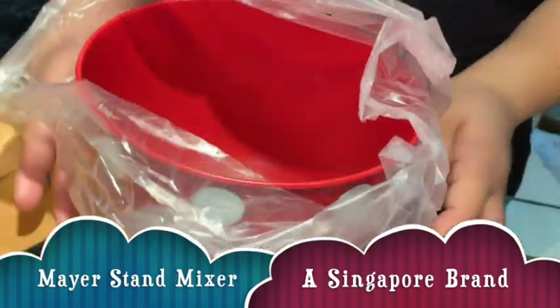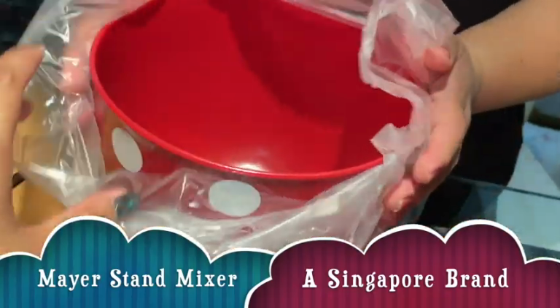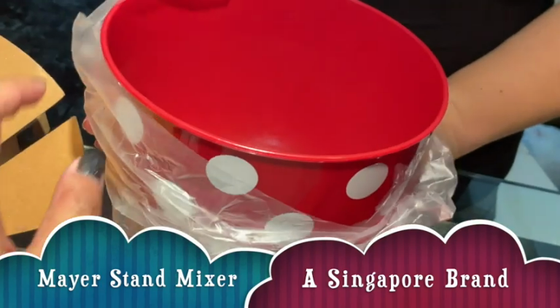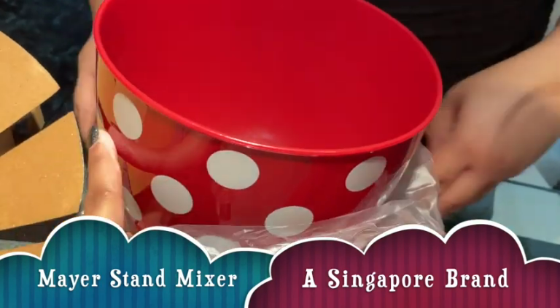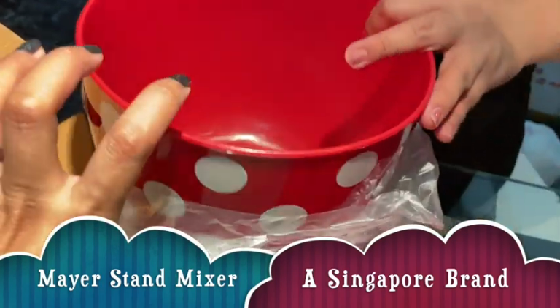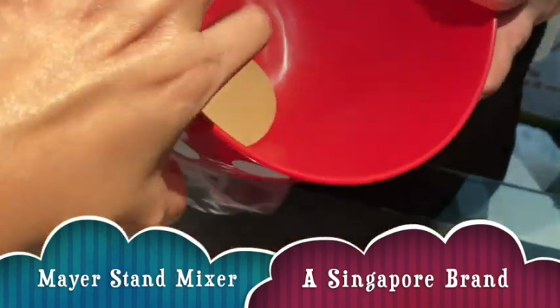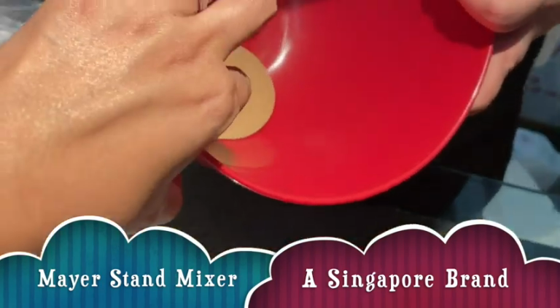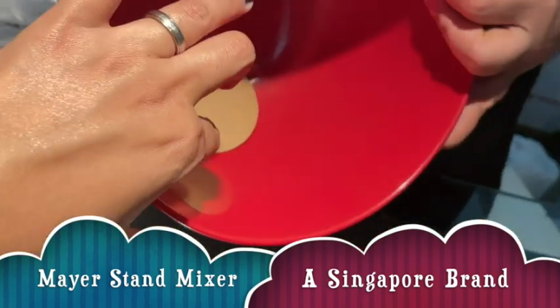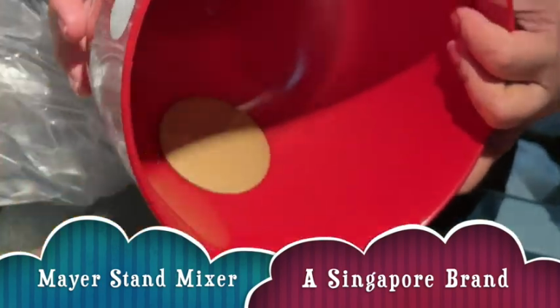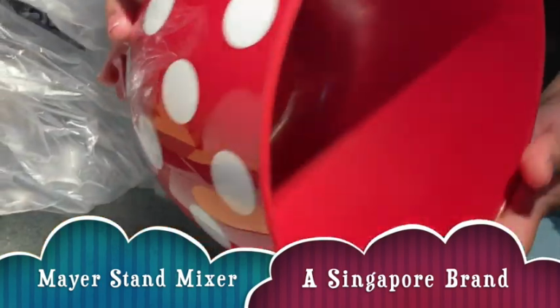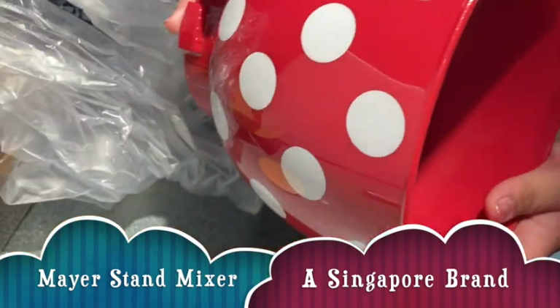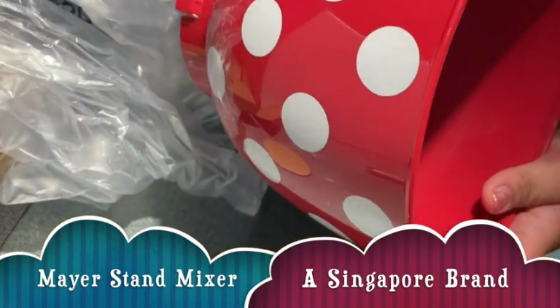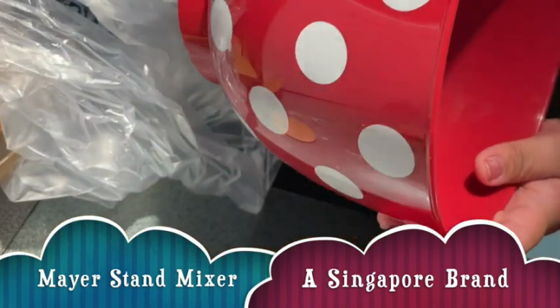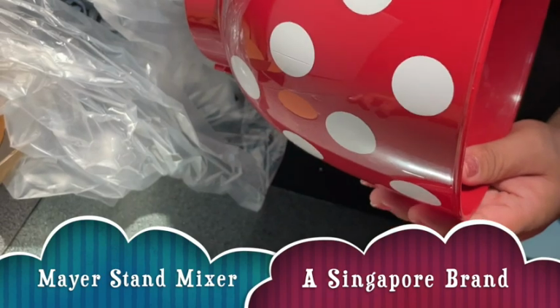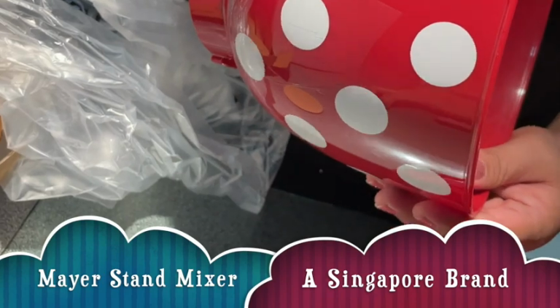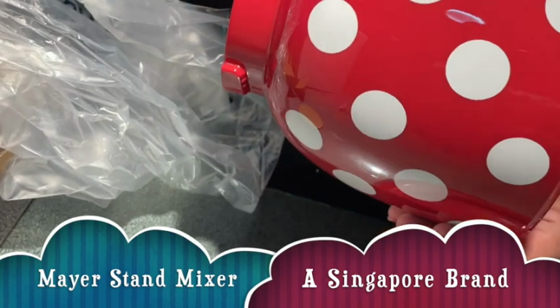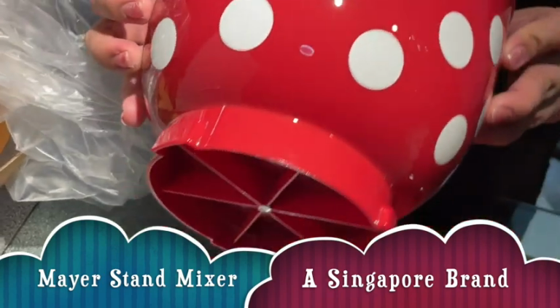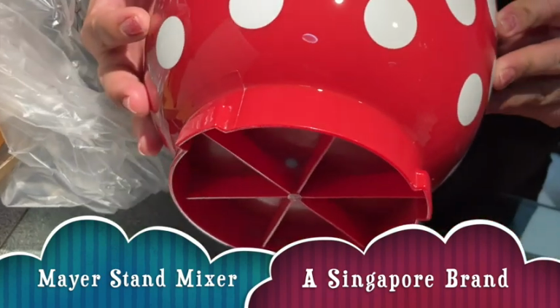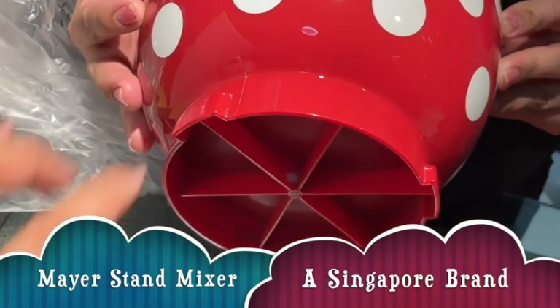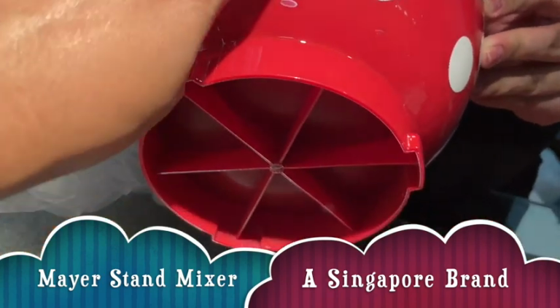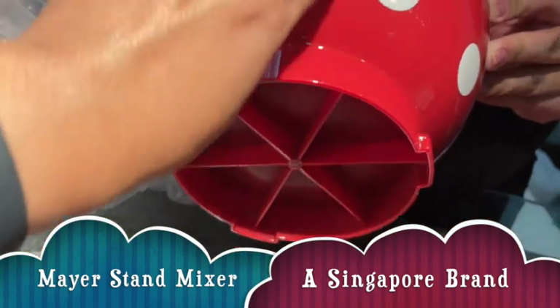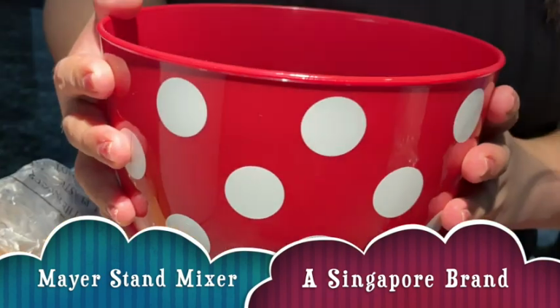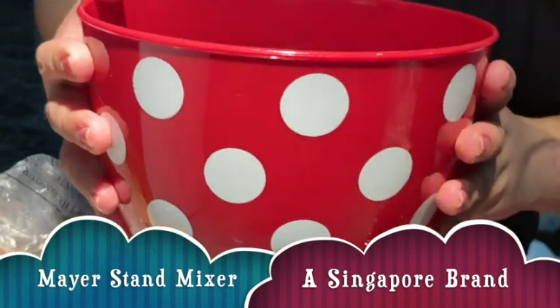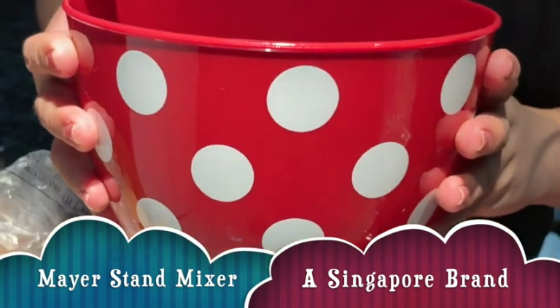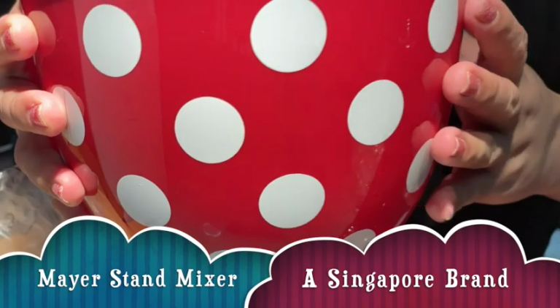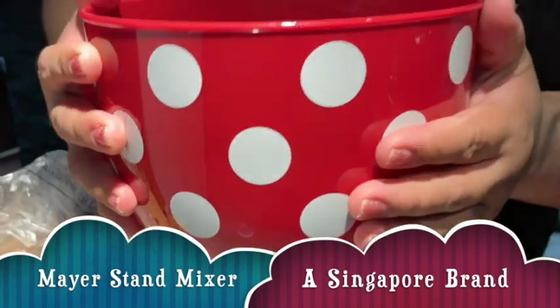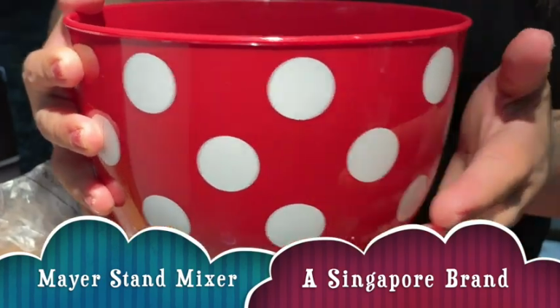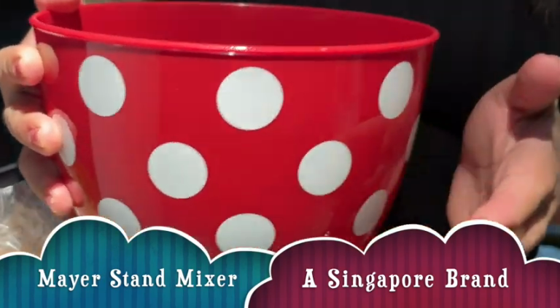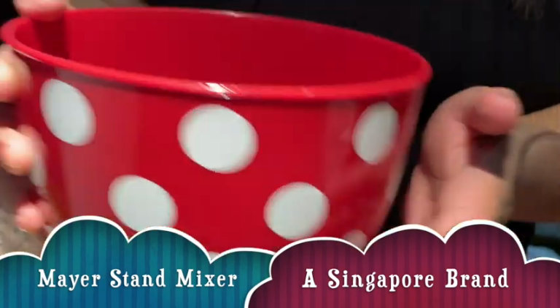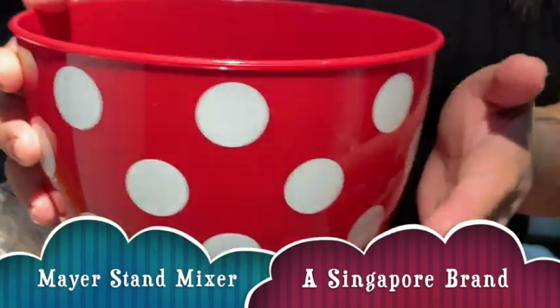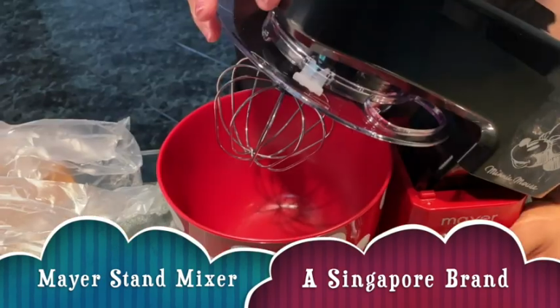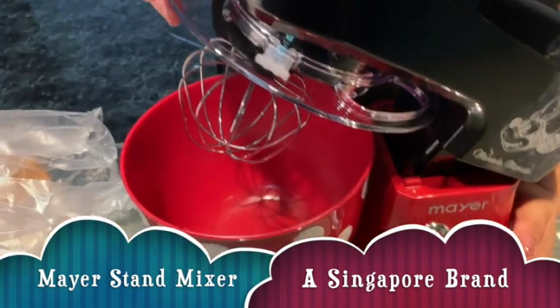The bowl! It's so red — it's so cute, guys. We're ready to bake!